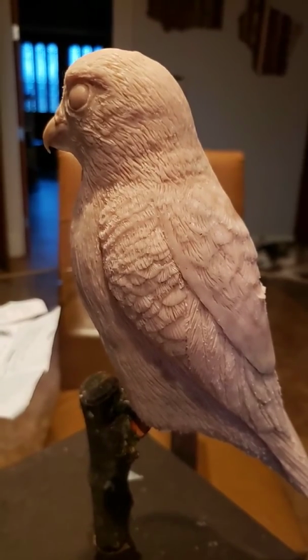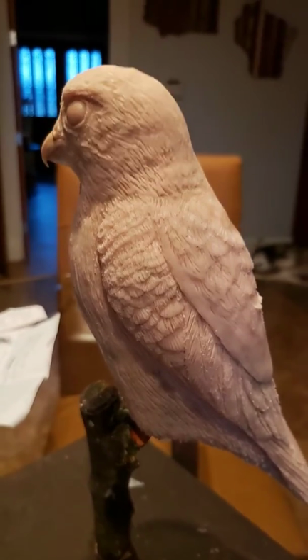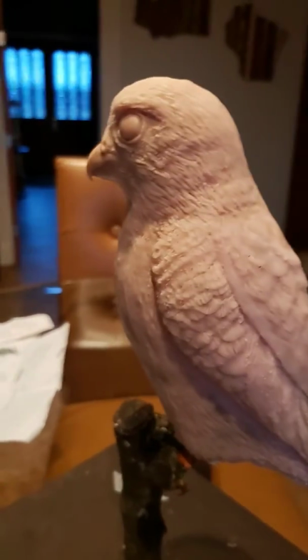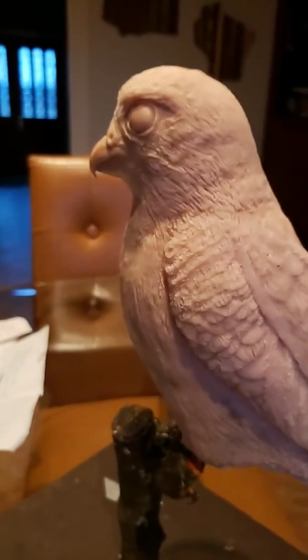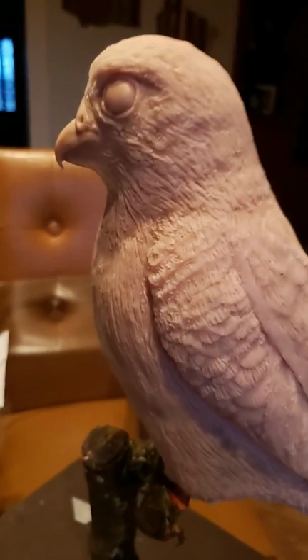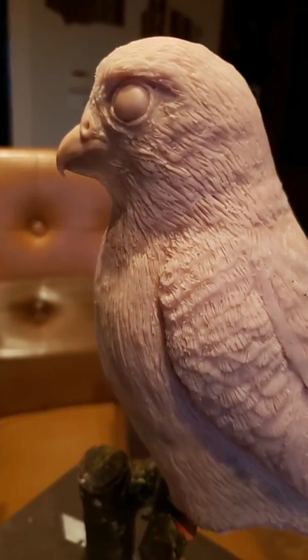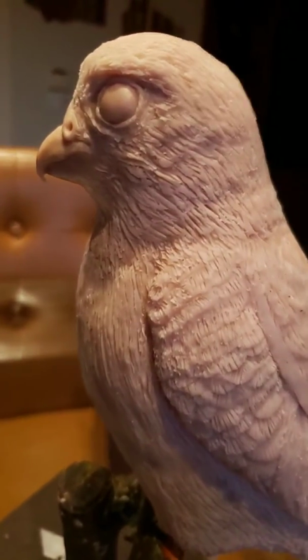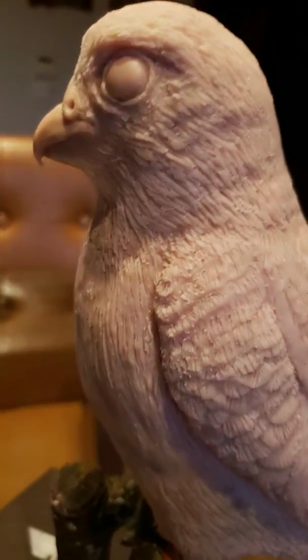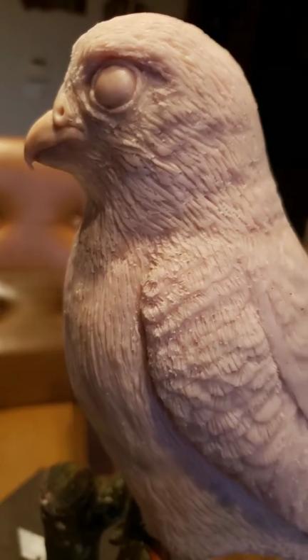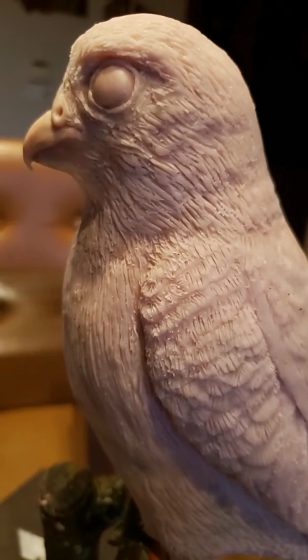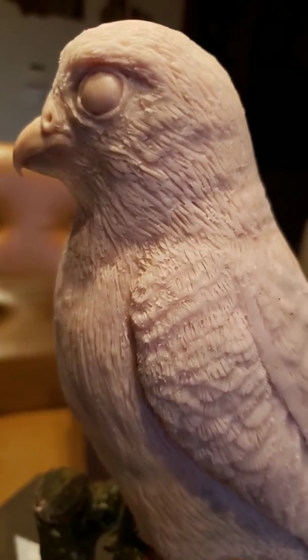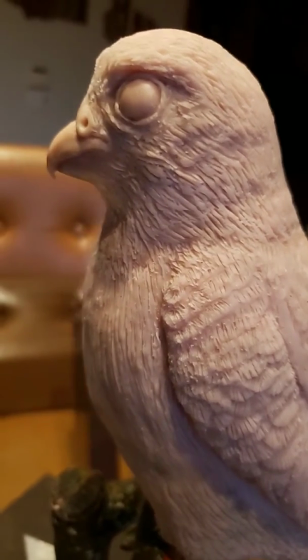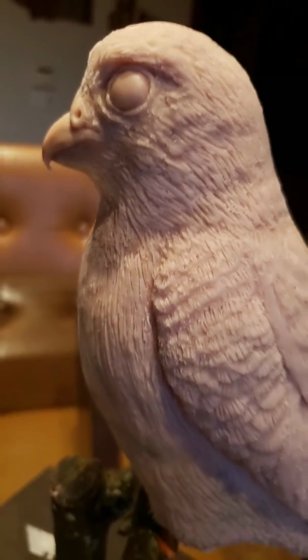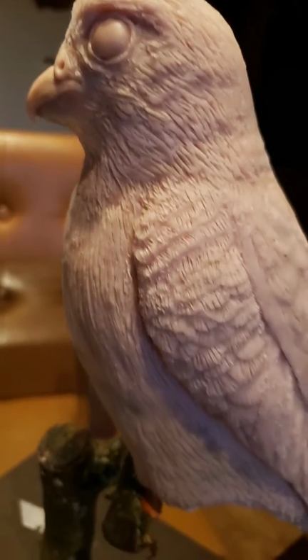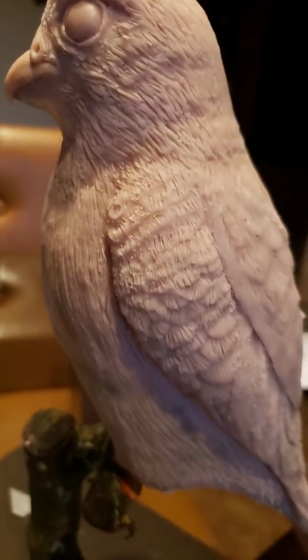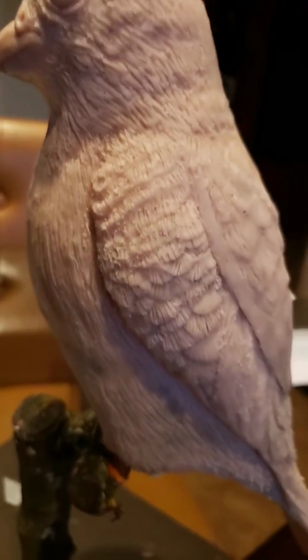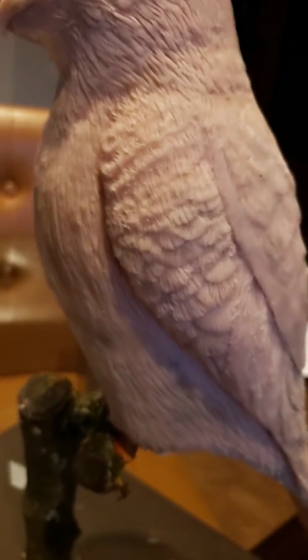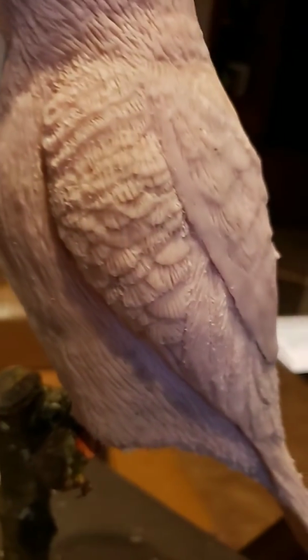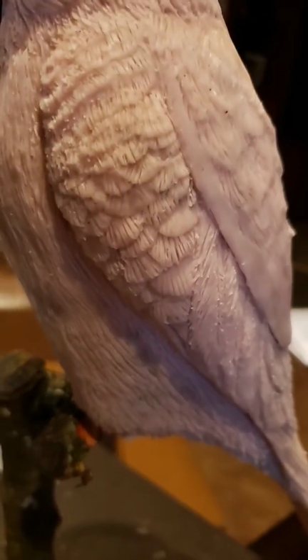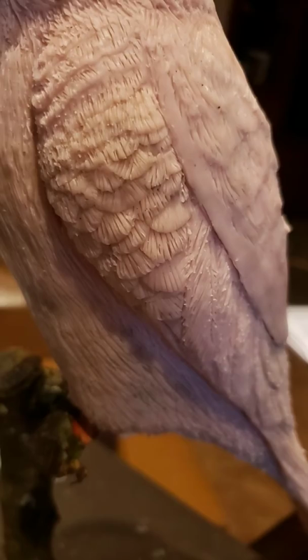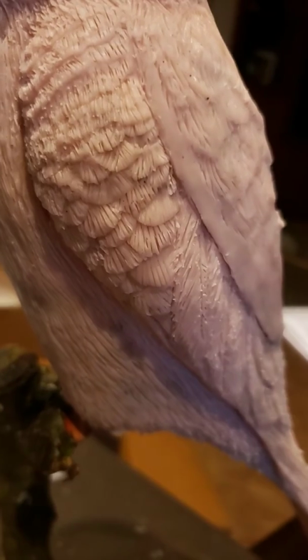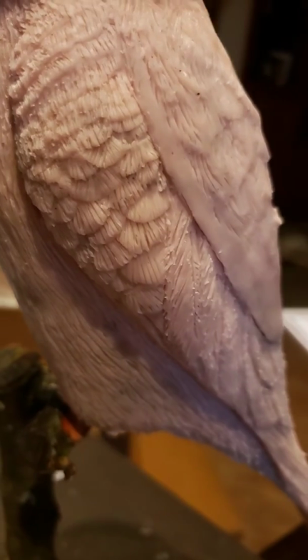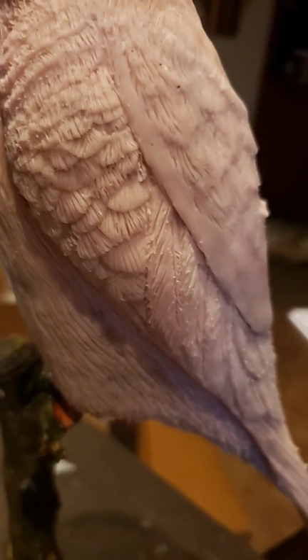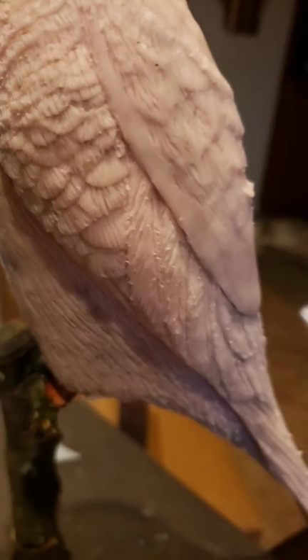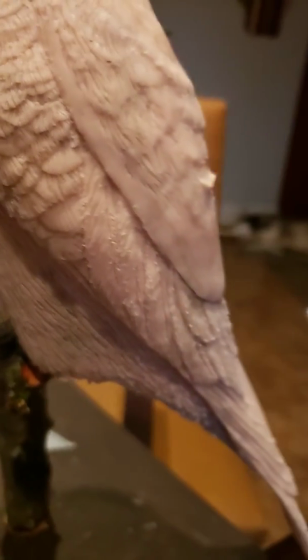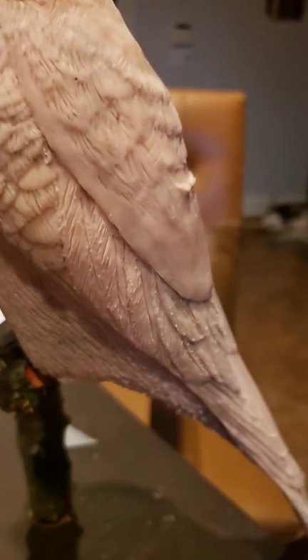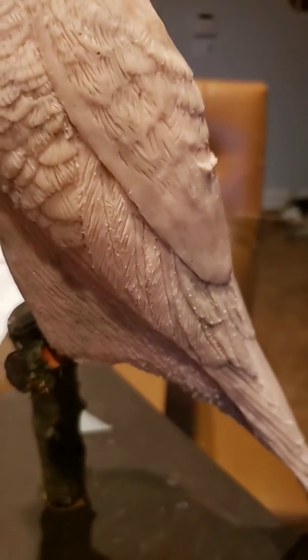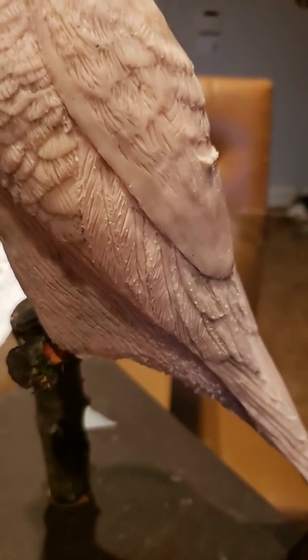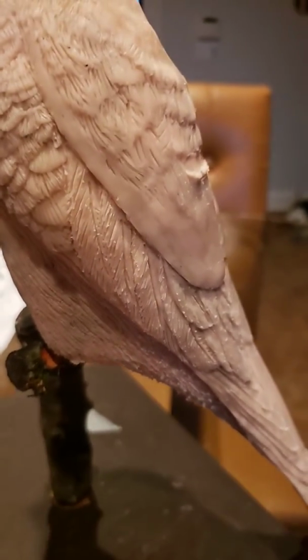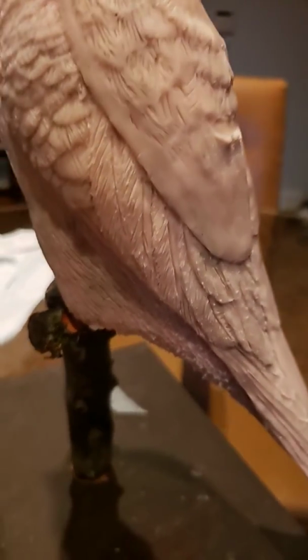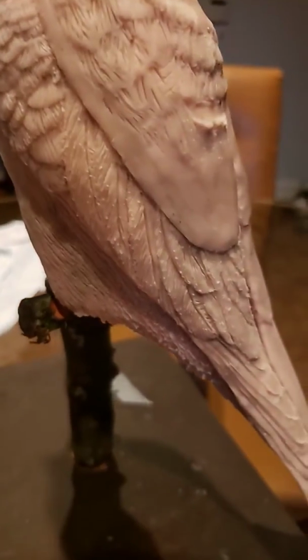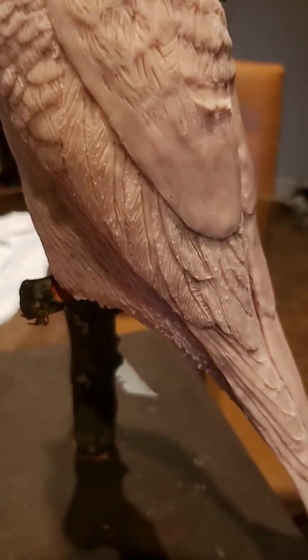I wanted to update my American Kestrel clay sculpture I'm working on. I worked on adding feathers today onto the side and giving more detail to the feathers in the back.